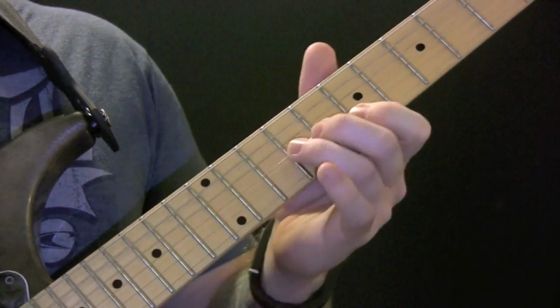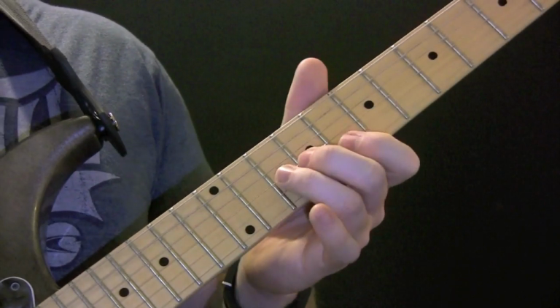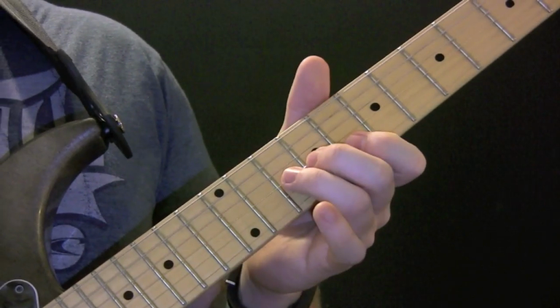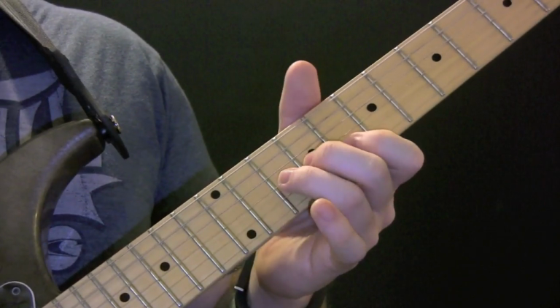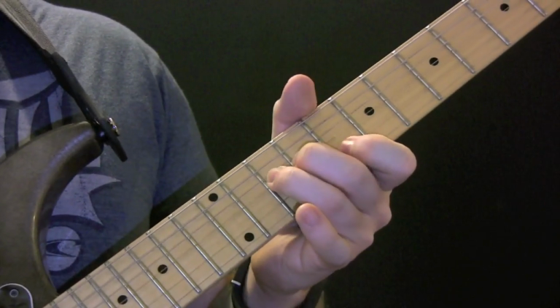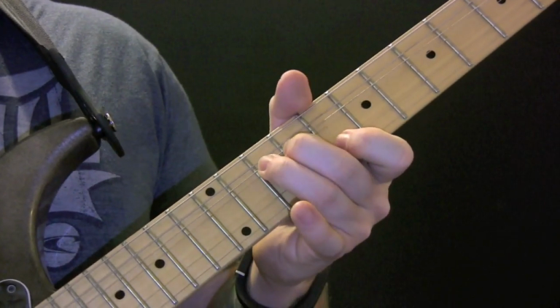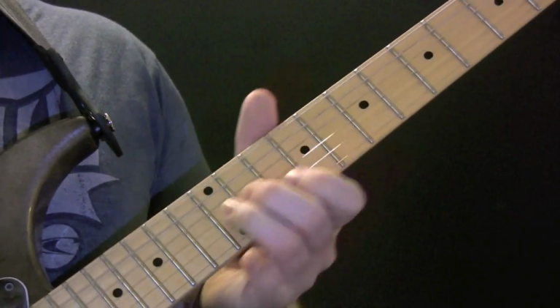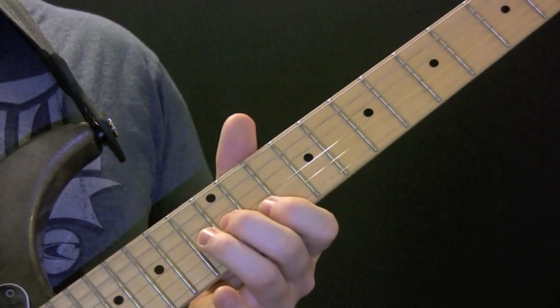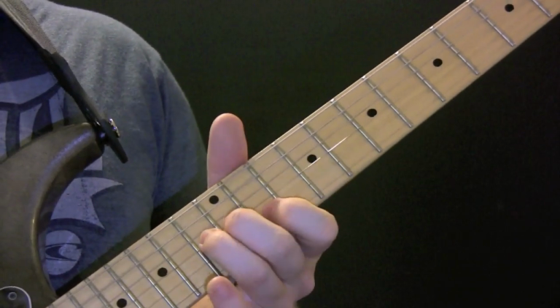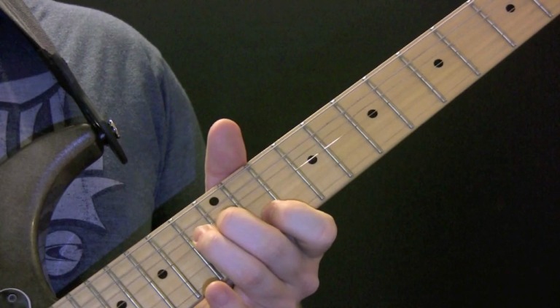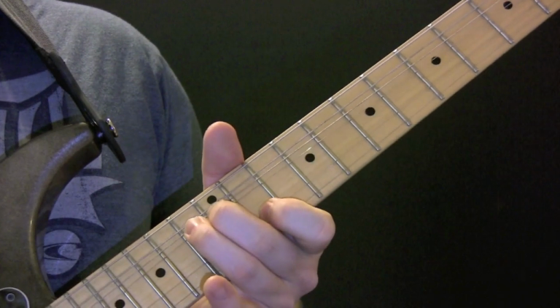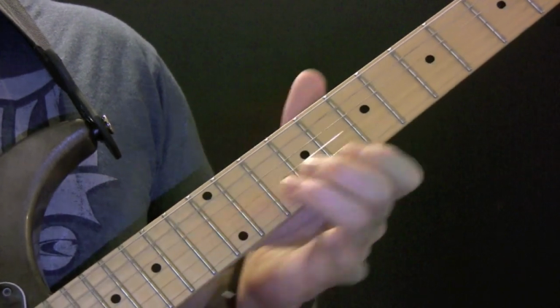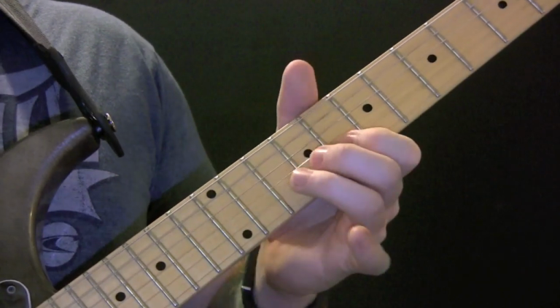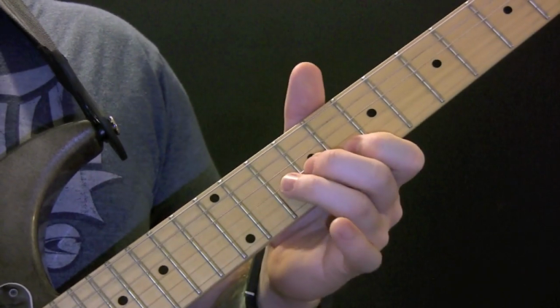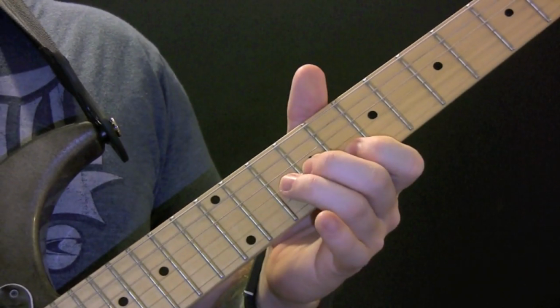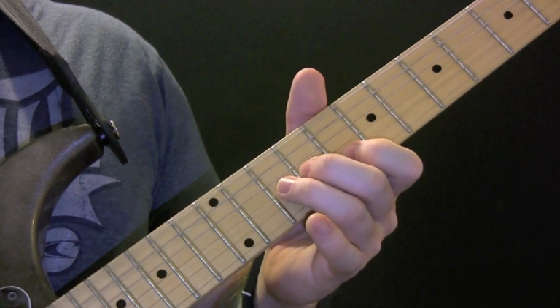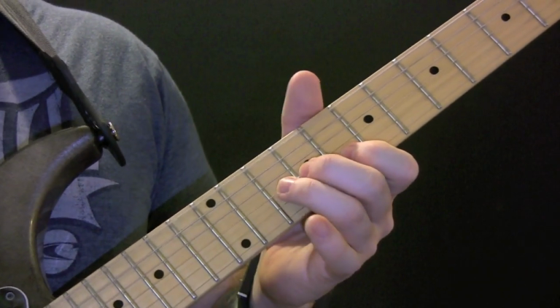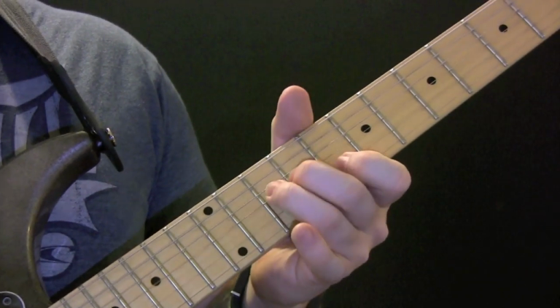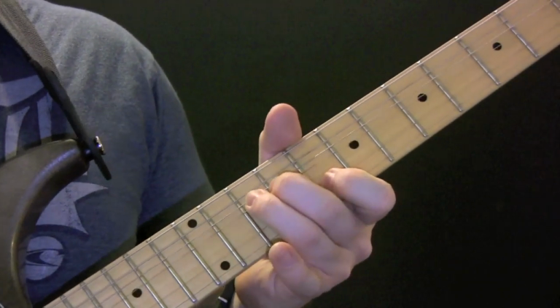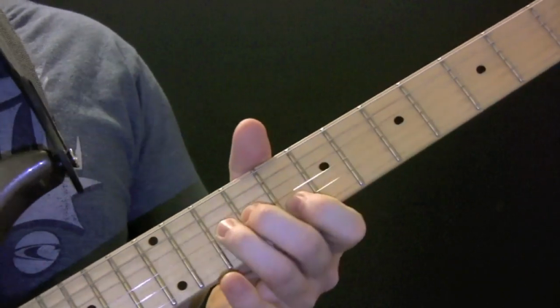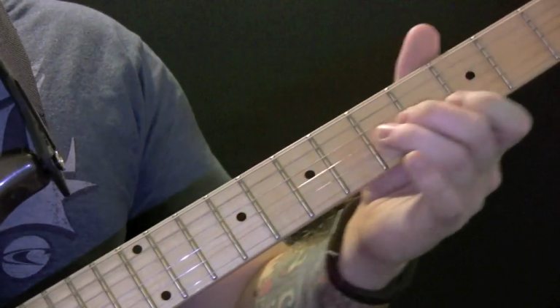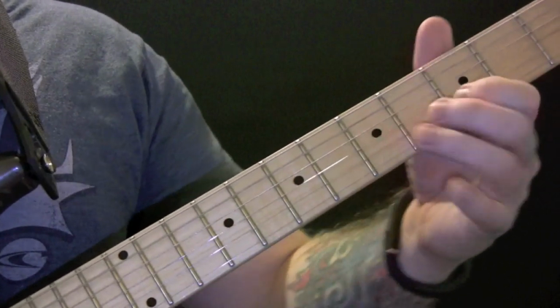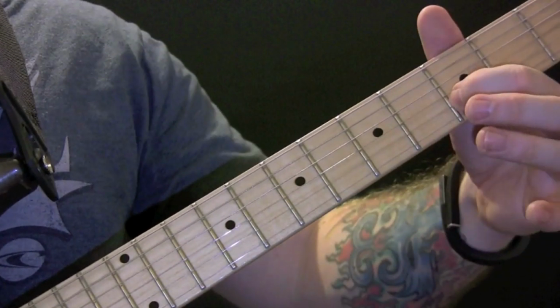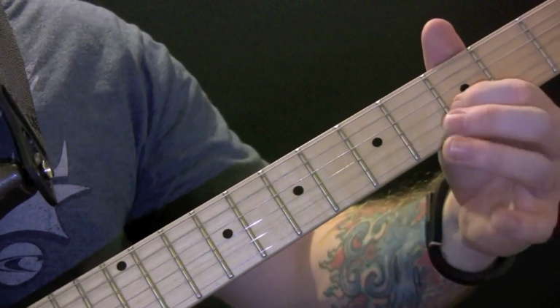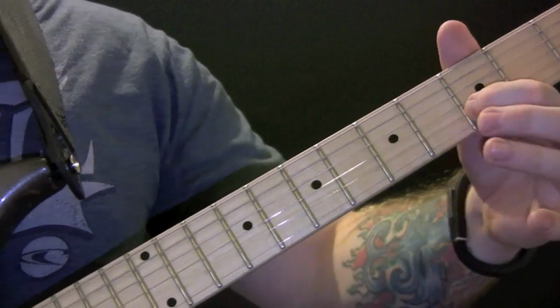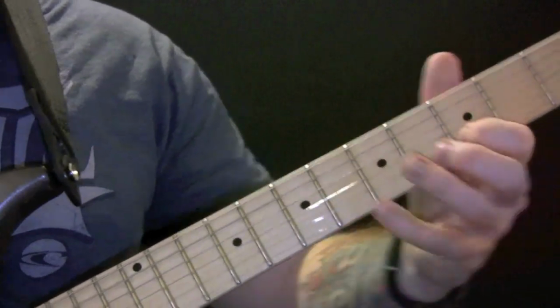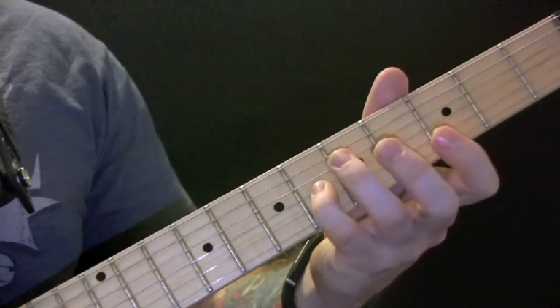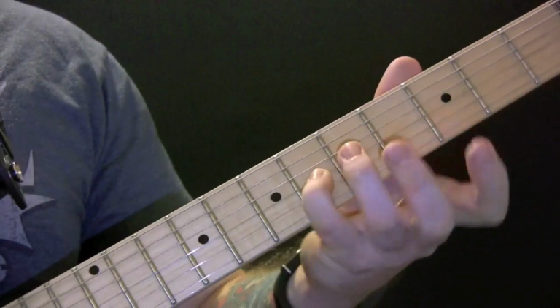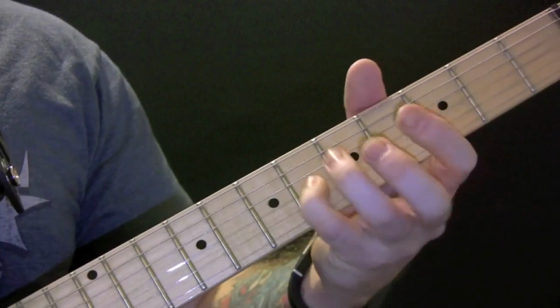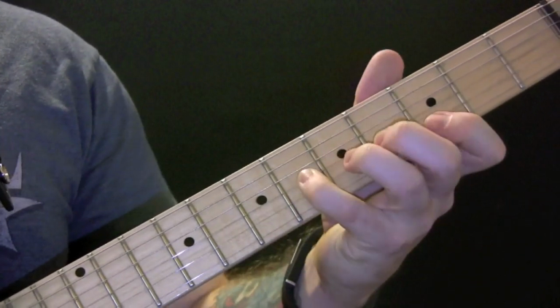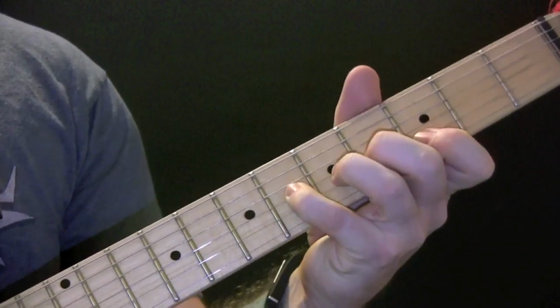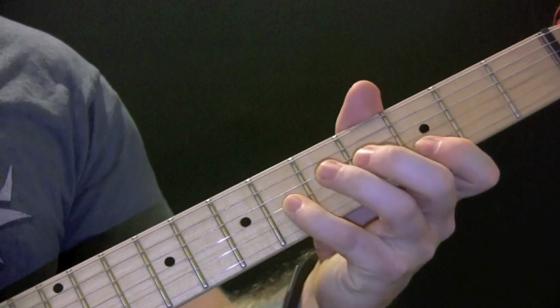Then another one on G. And then we're going to do one on C, but we're going to use a C sharp, so it's slightly different.